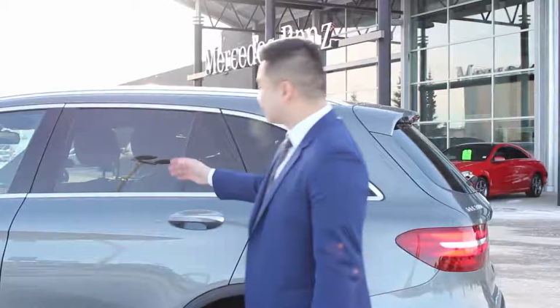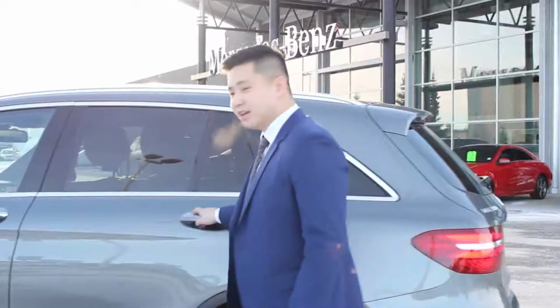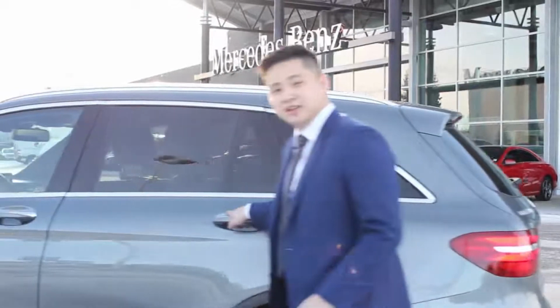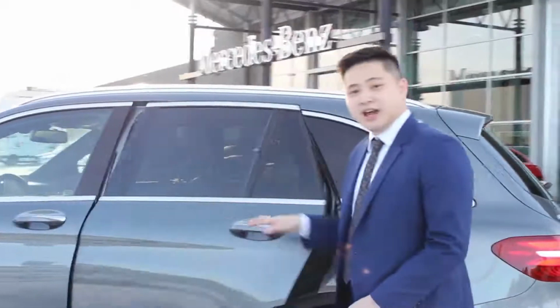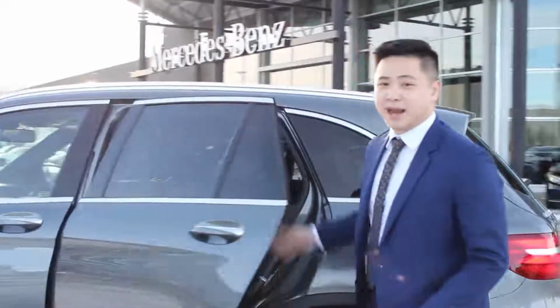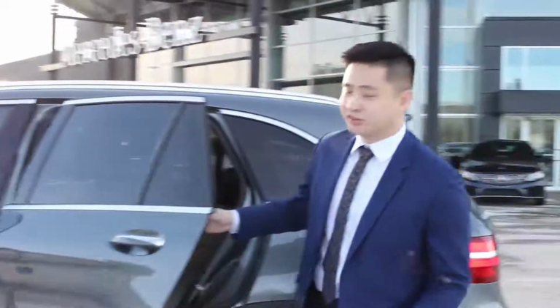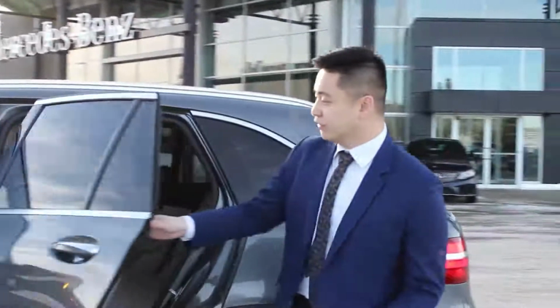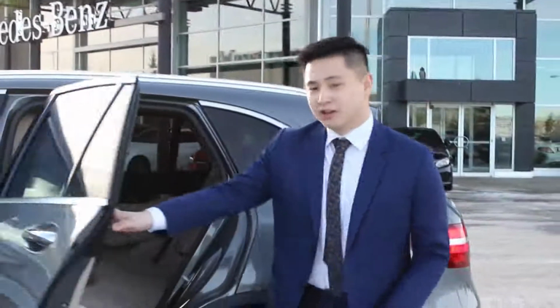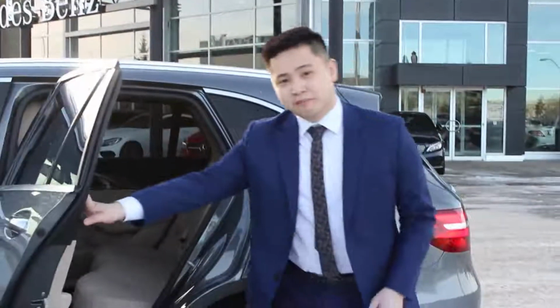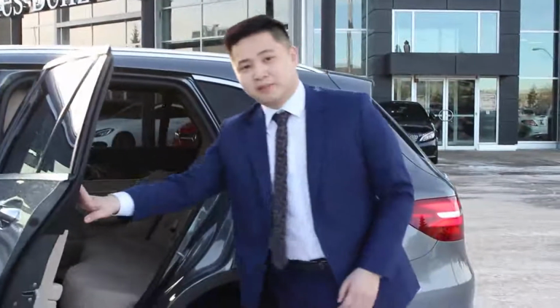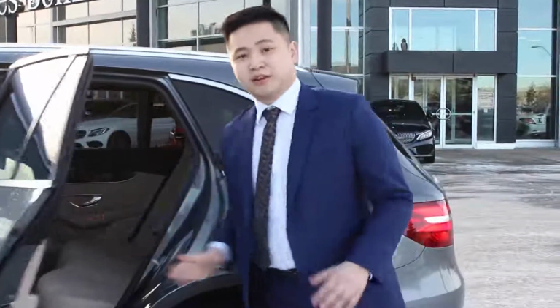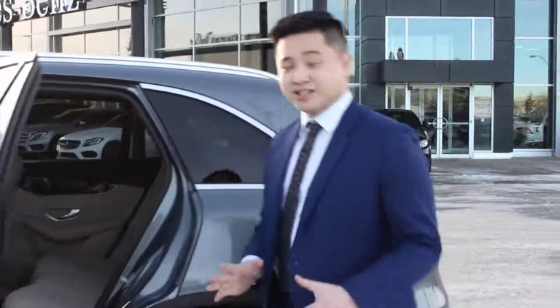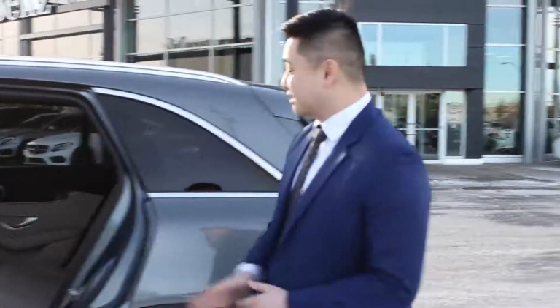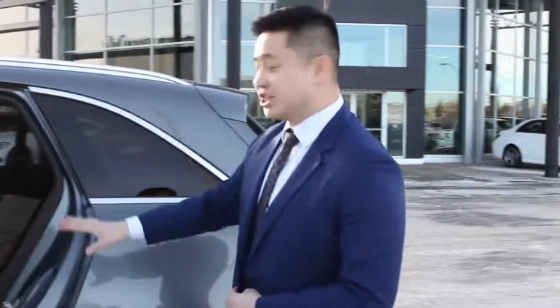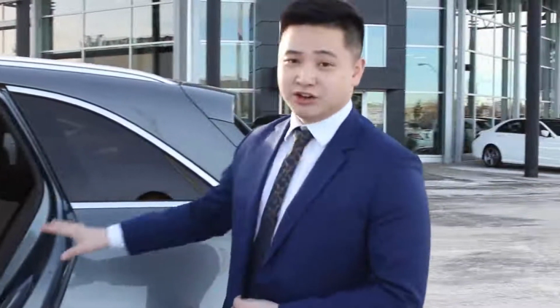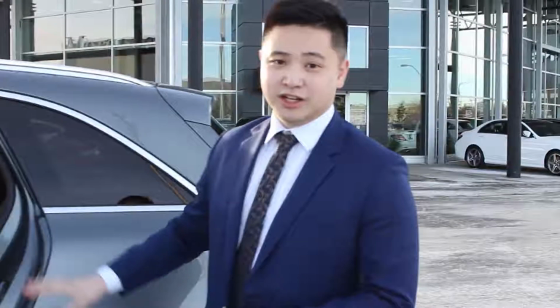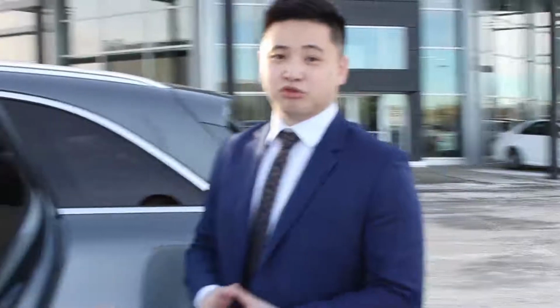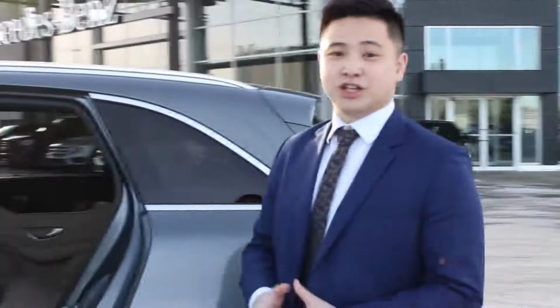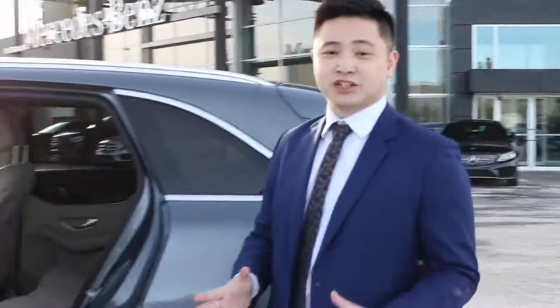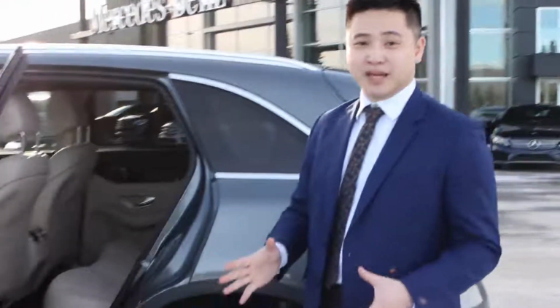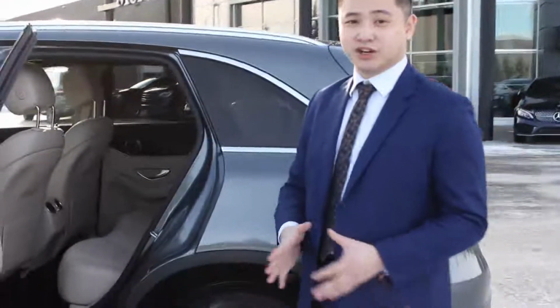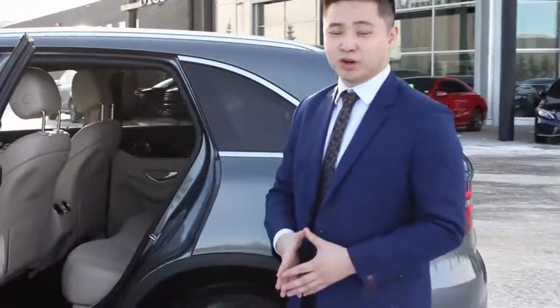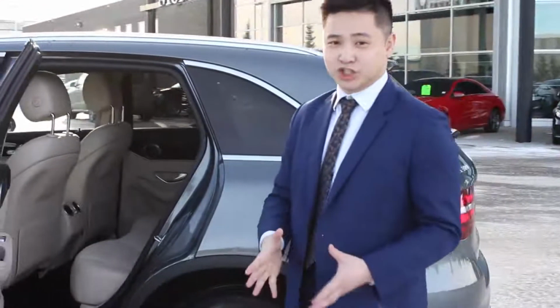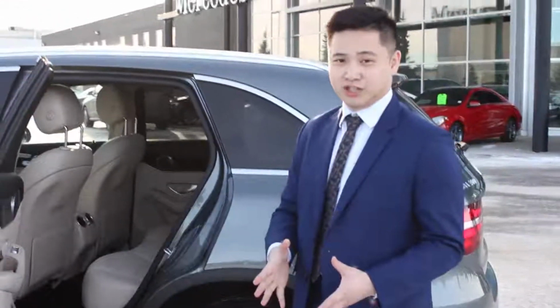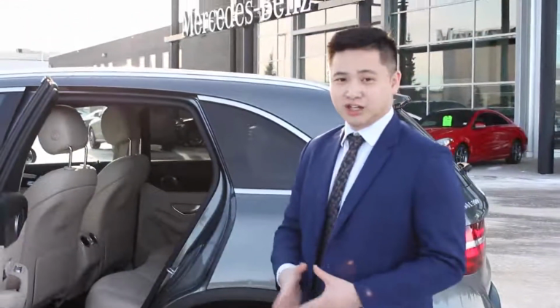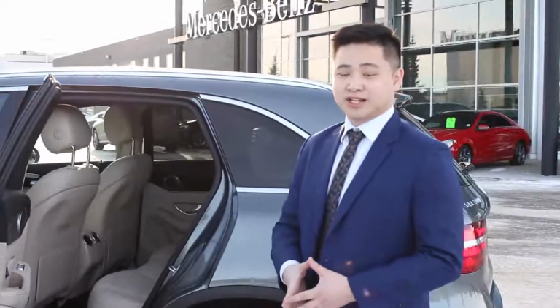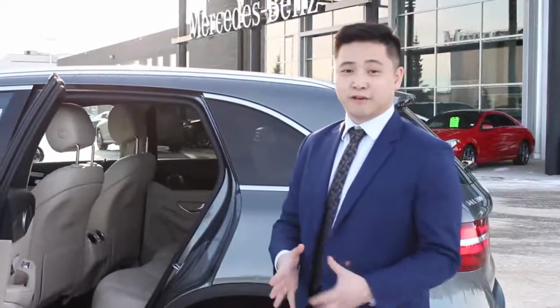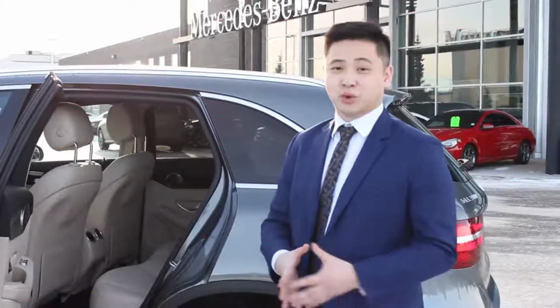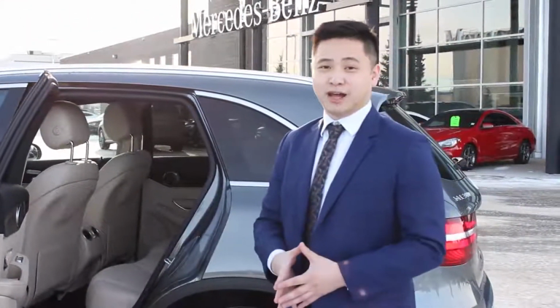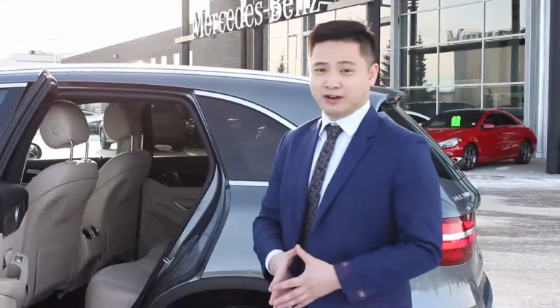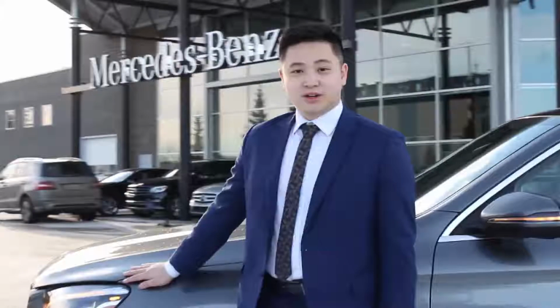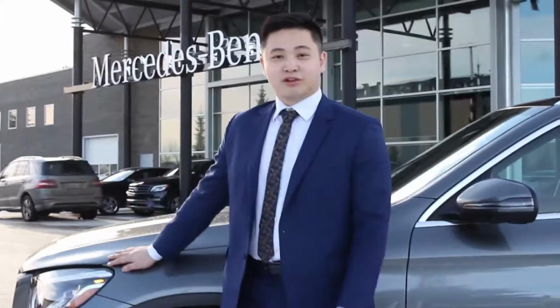Inside, you're going to have the panoramic sunroof. But the biggest surprise inside is a beige interior. It's really unique to have a beige interior in one of our GLC because they're in very short supply right now.